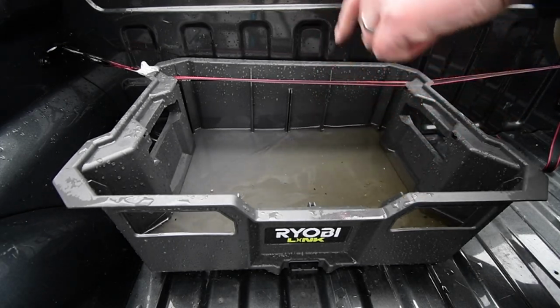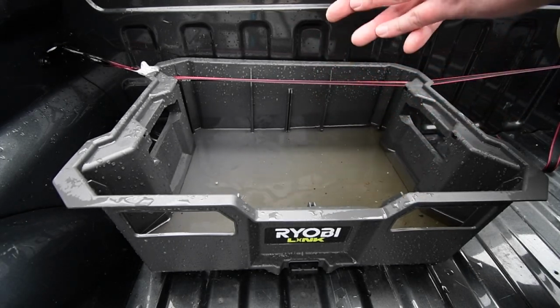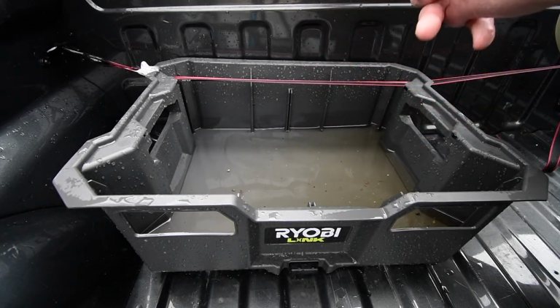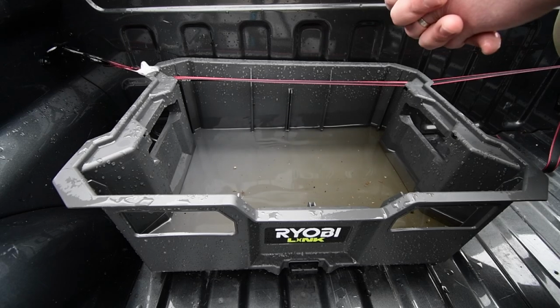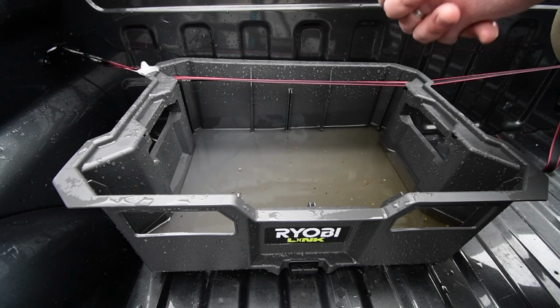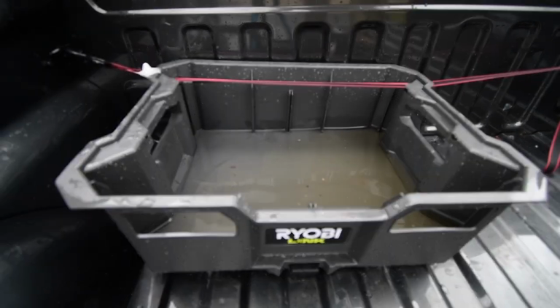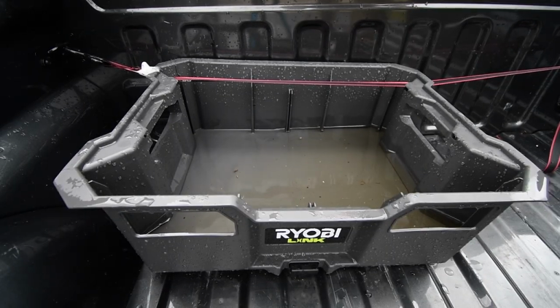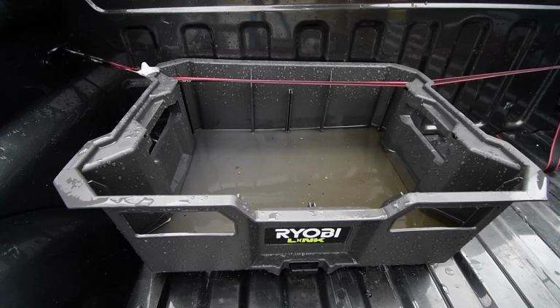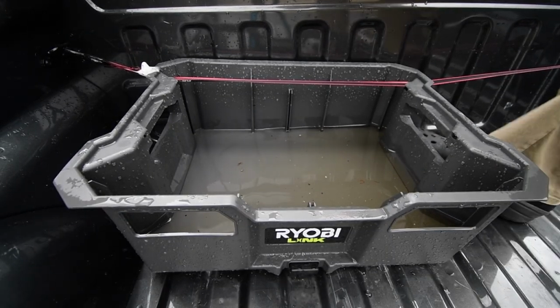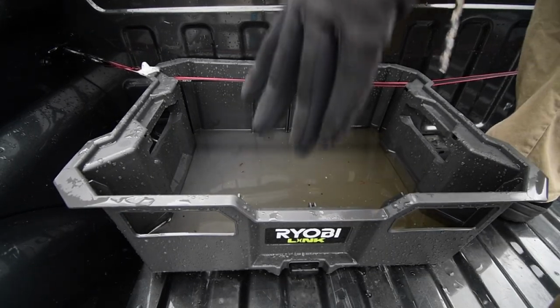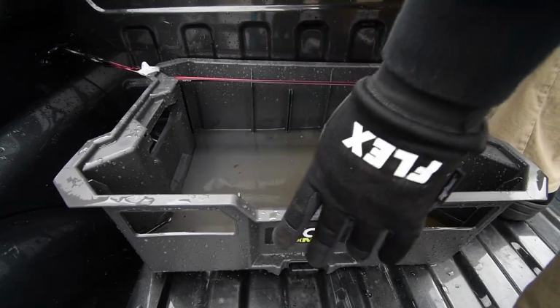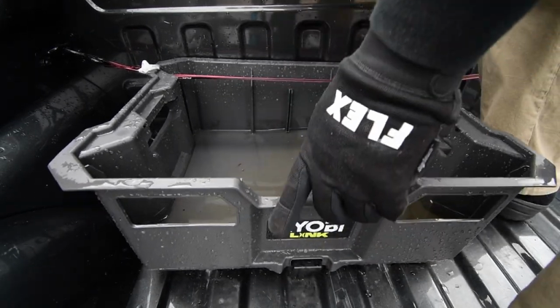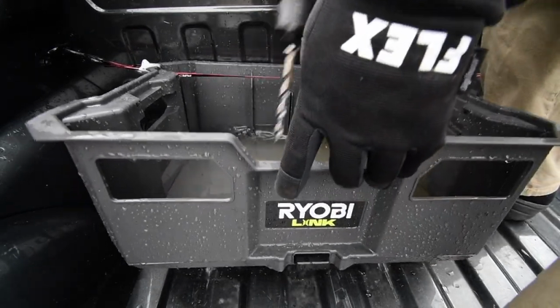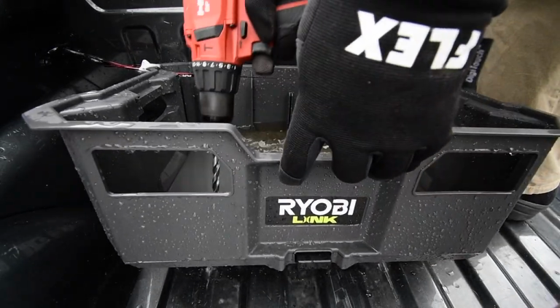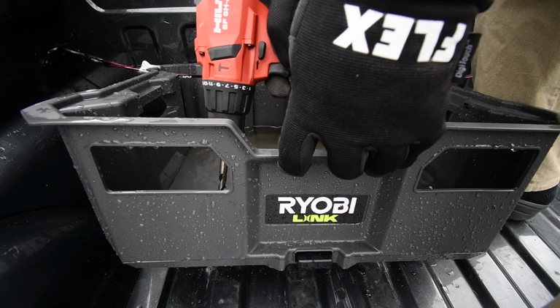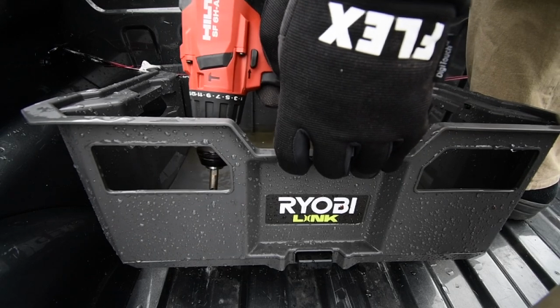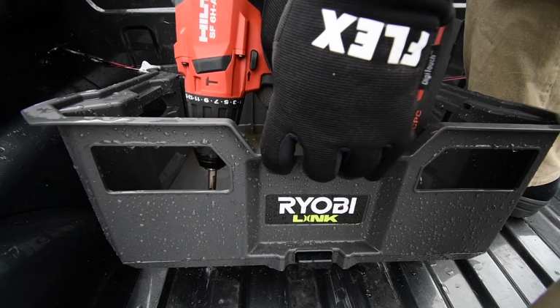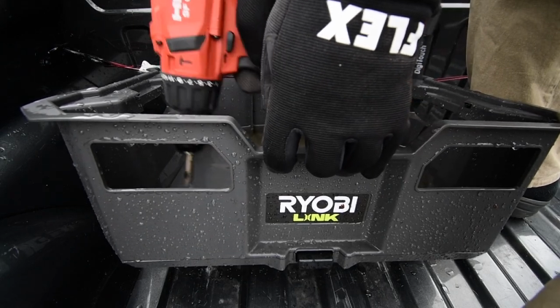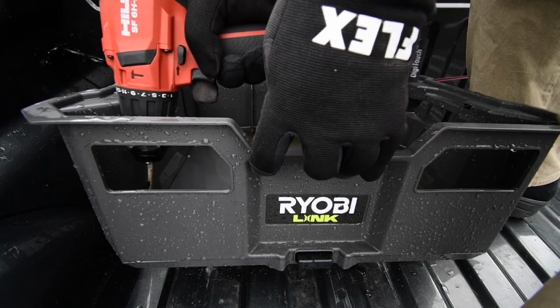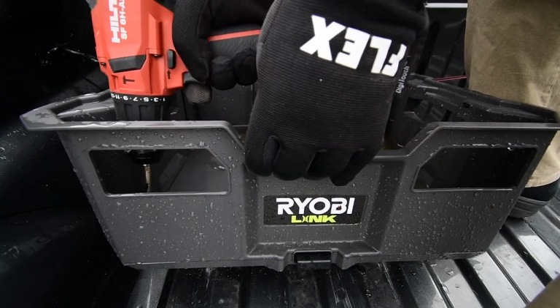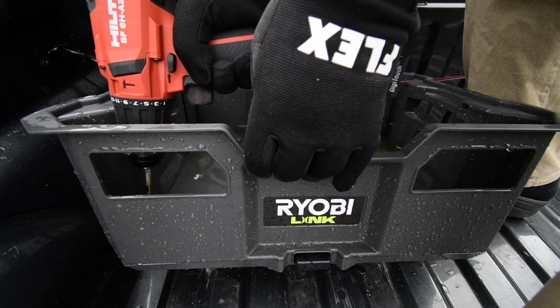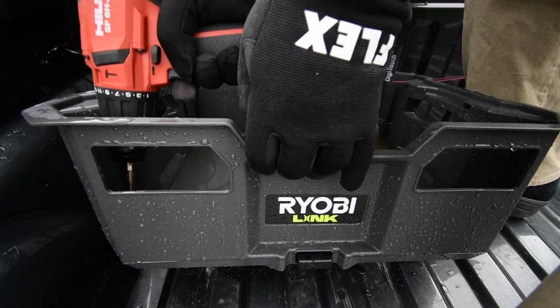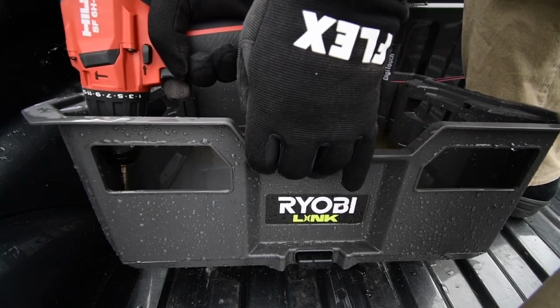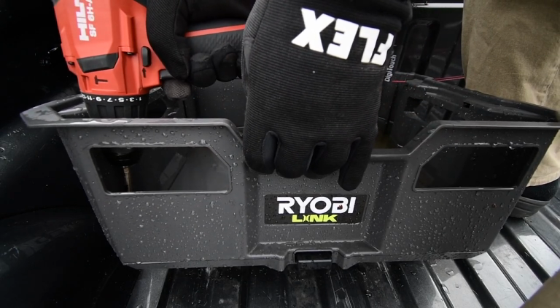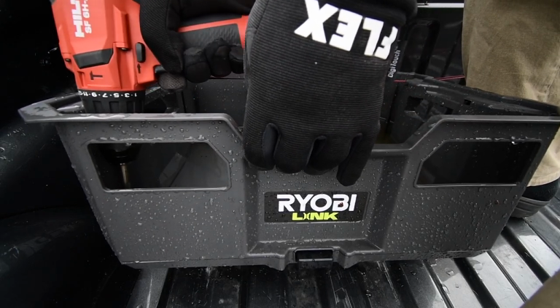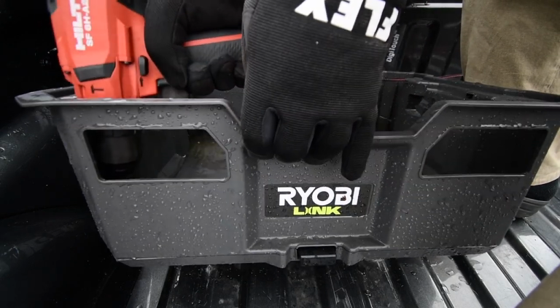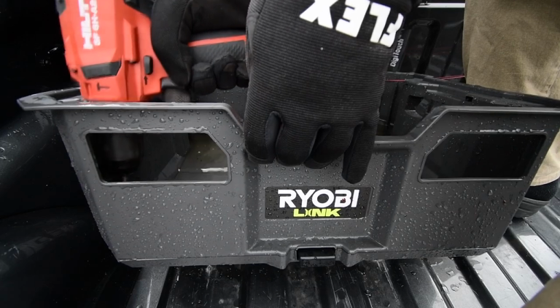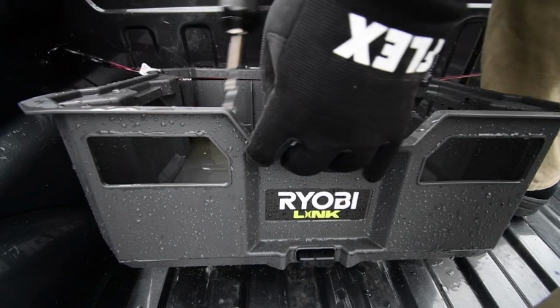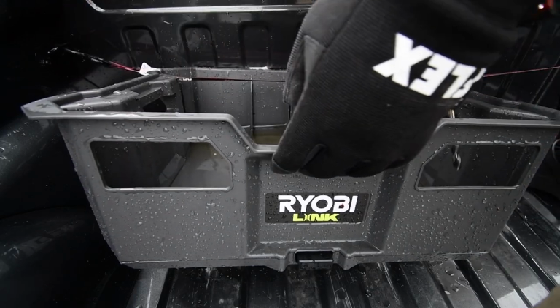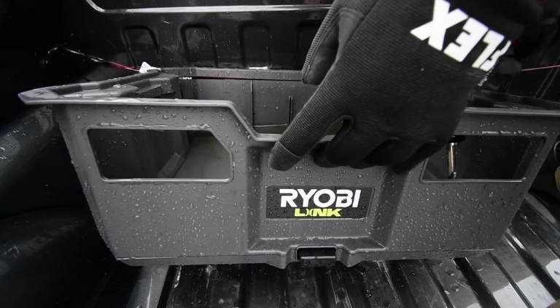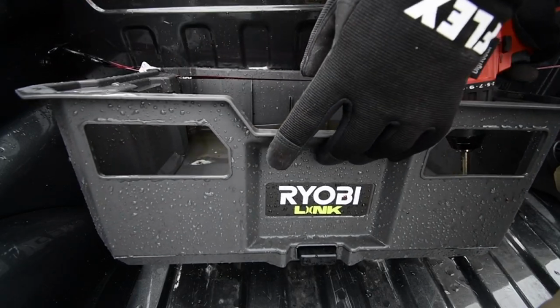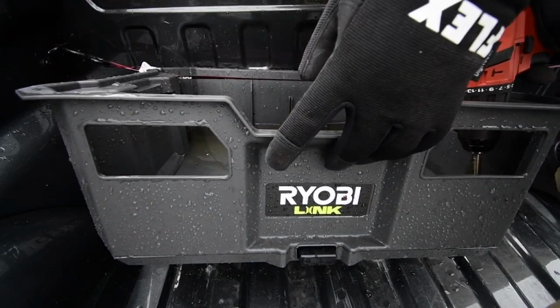Let's drill out some holes on this really quick. Put one in the corner over here, put one in the corner over here.